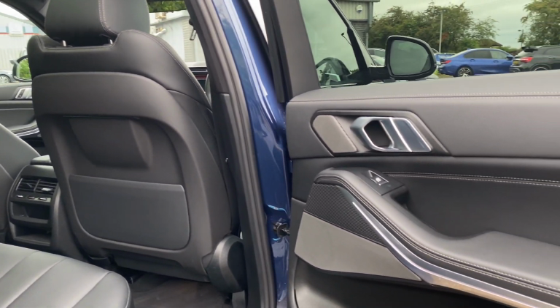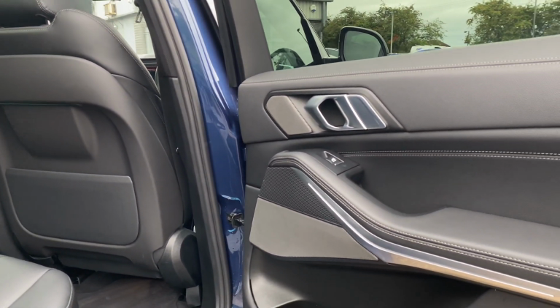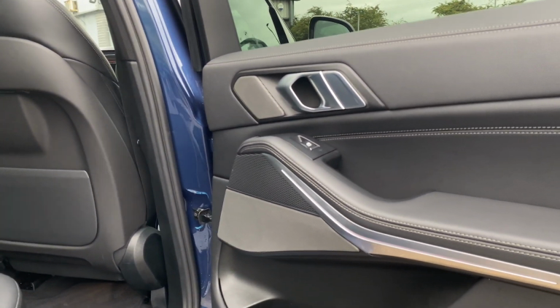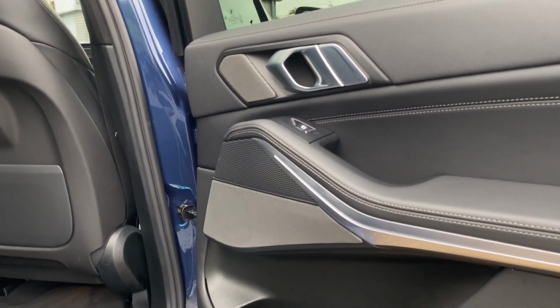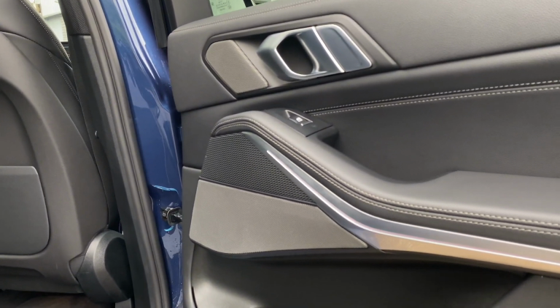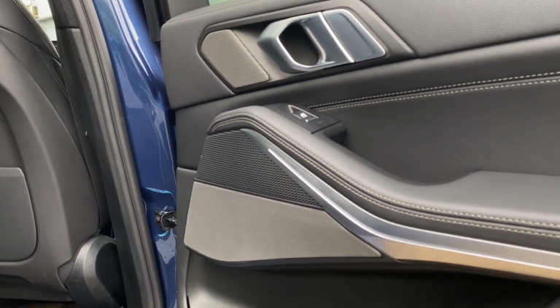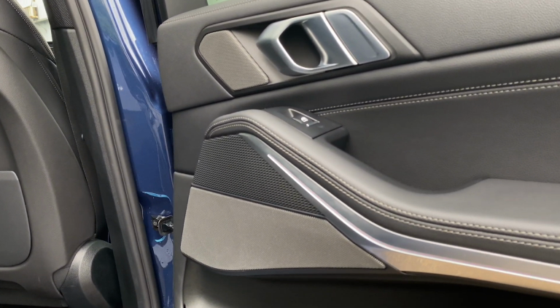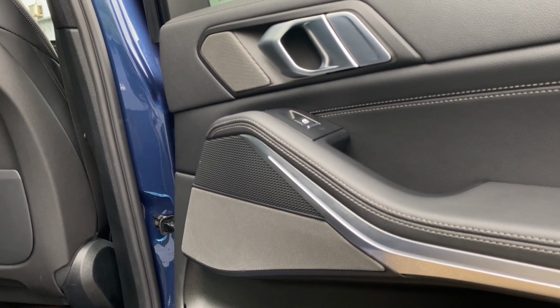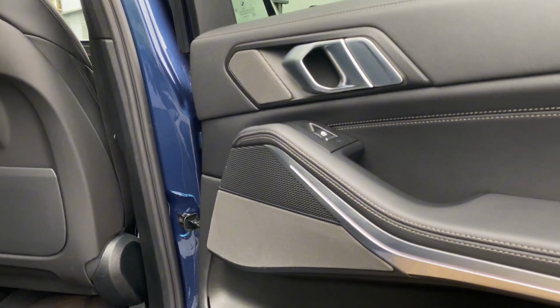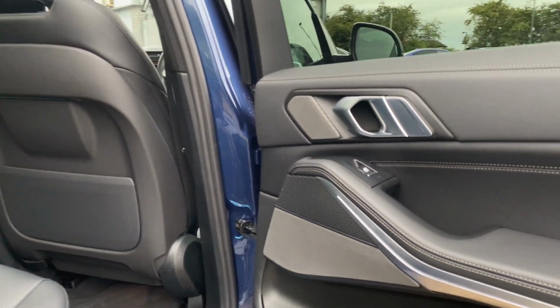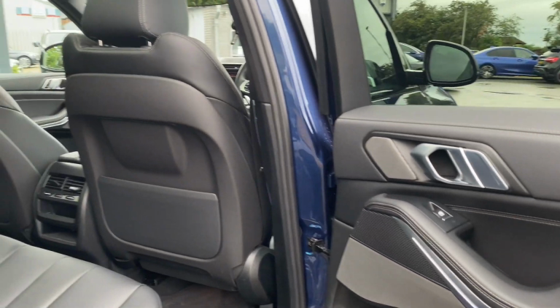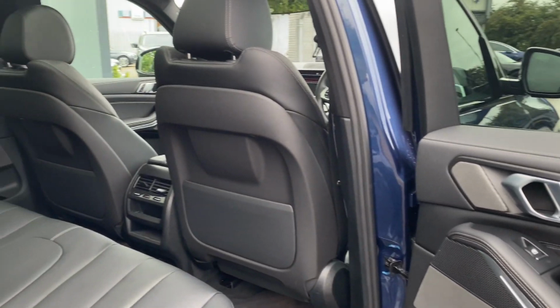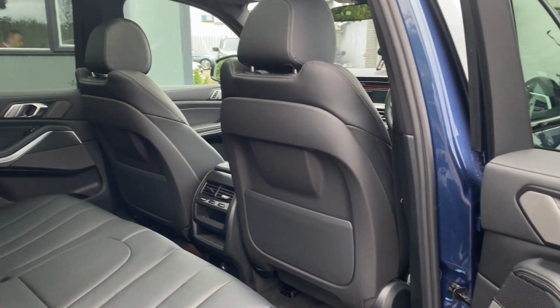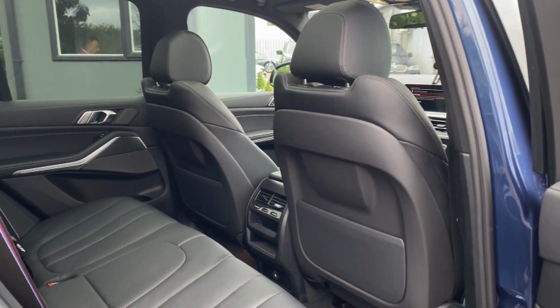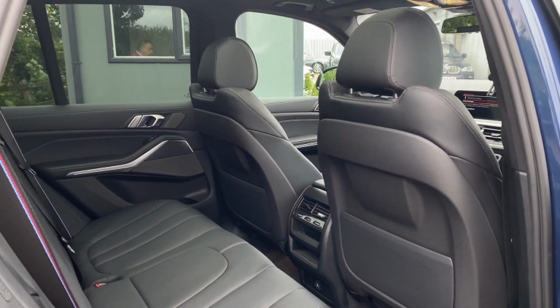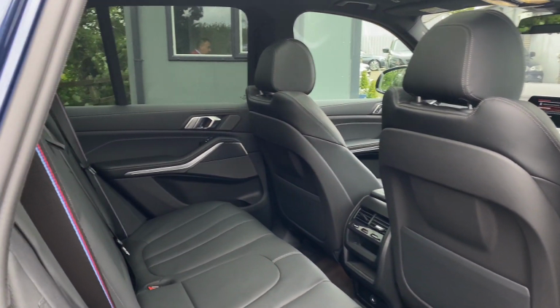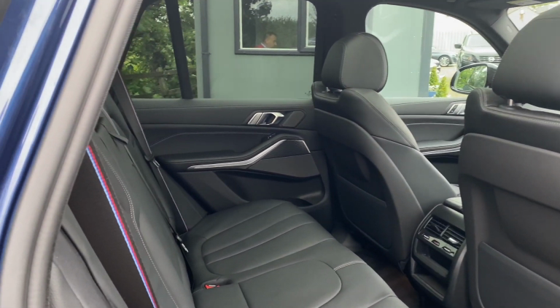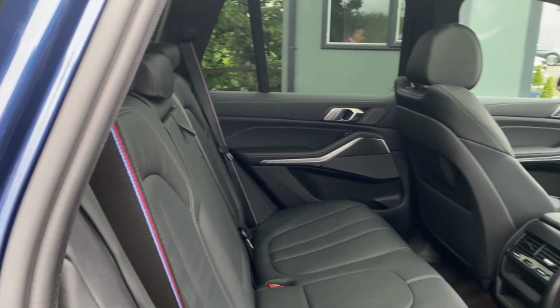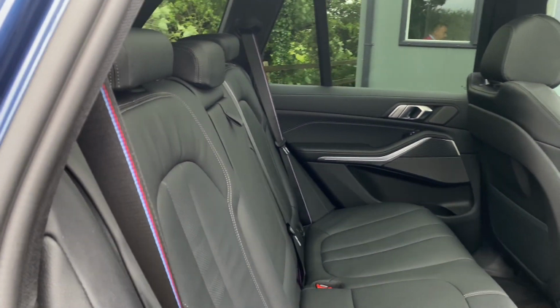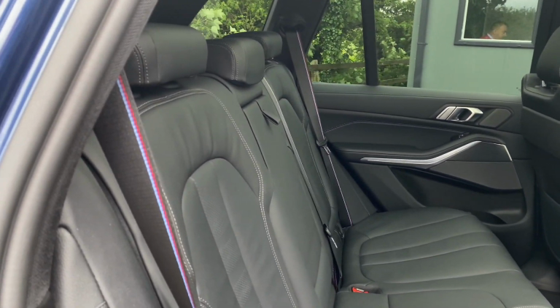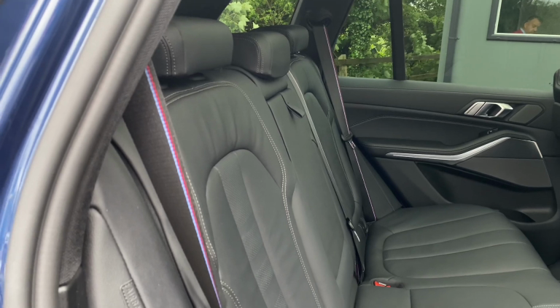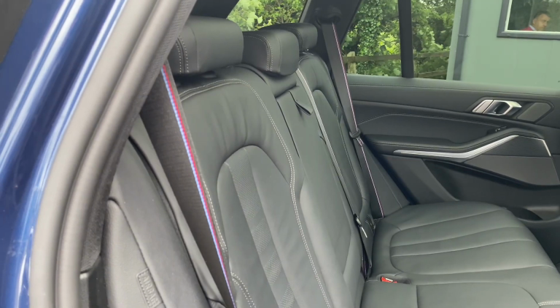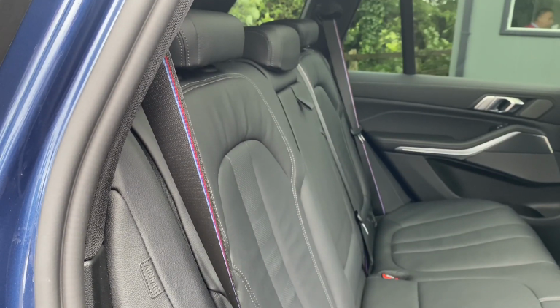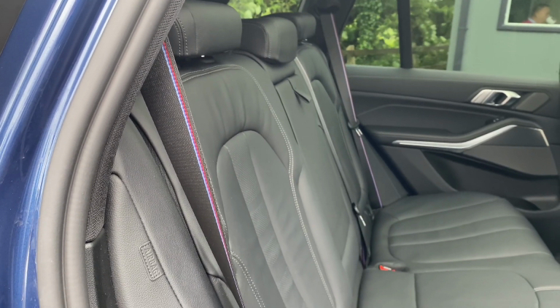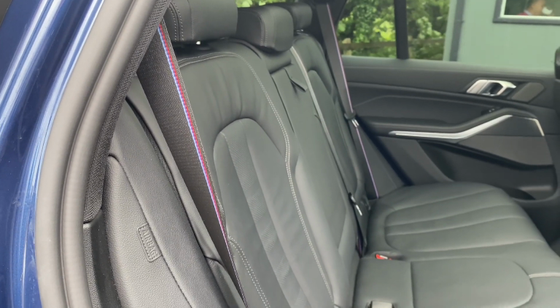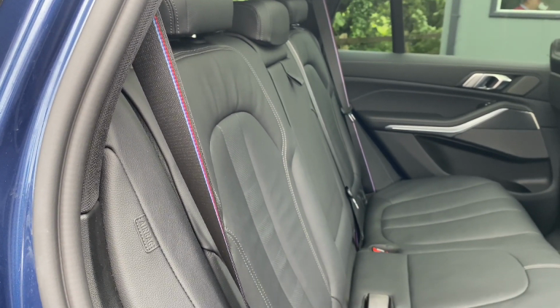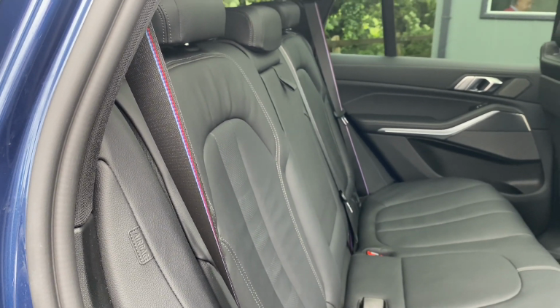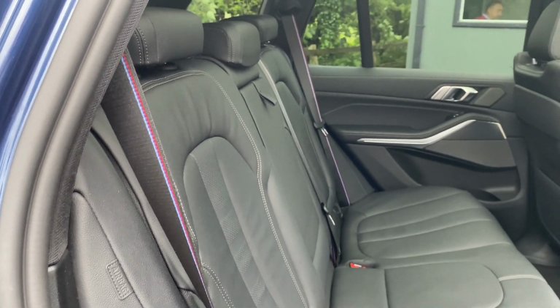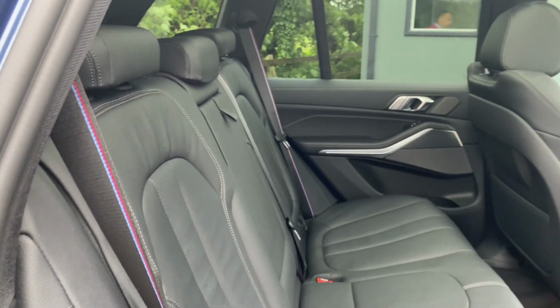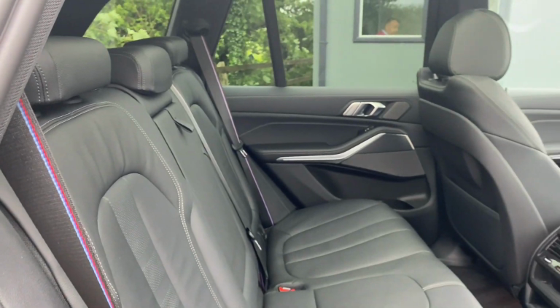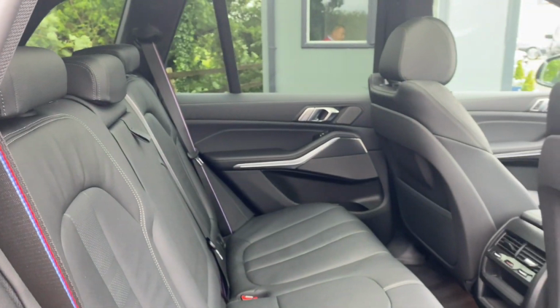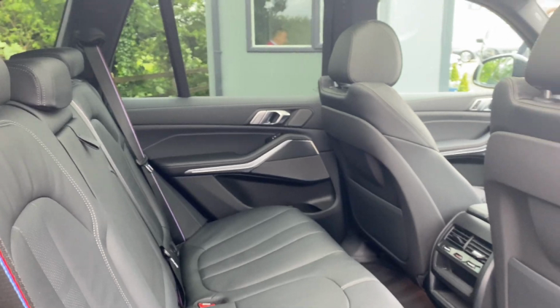You also have the aluminium tetragon interior trim throughout the car, as well as the nice little touches of the M seat belts throughout.